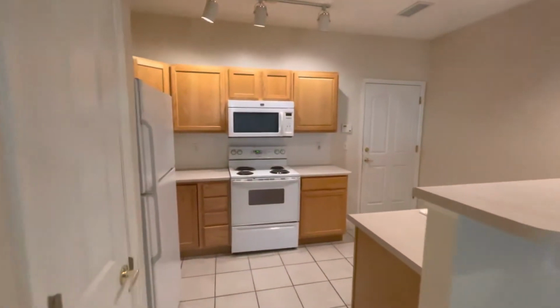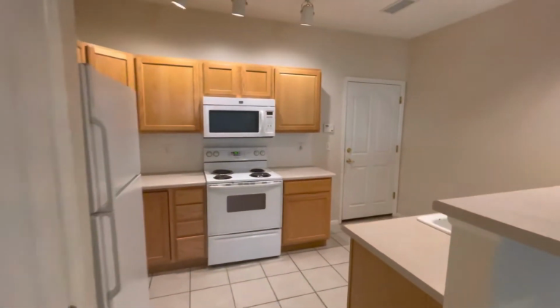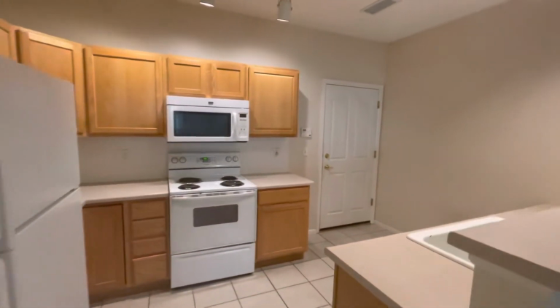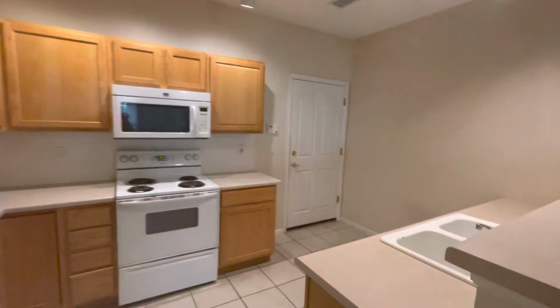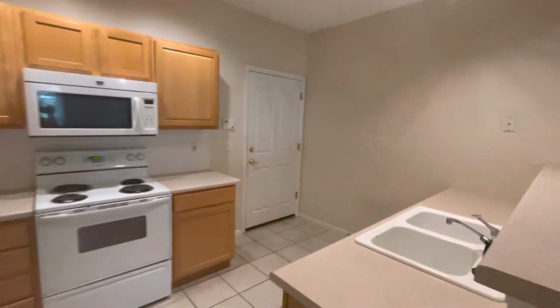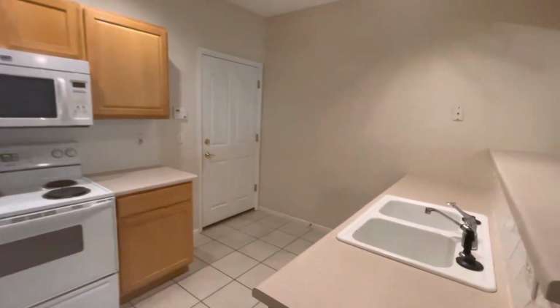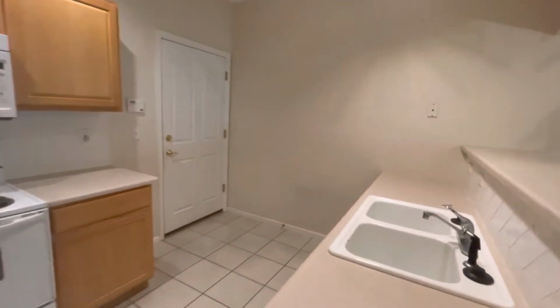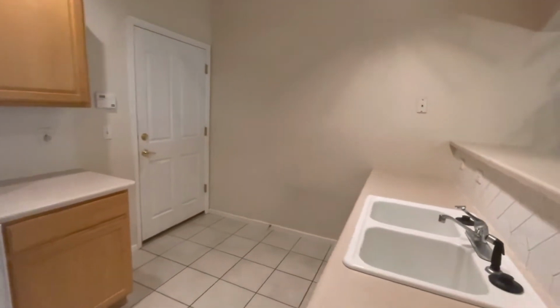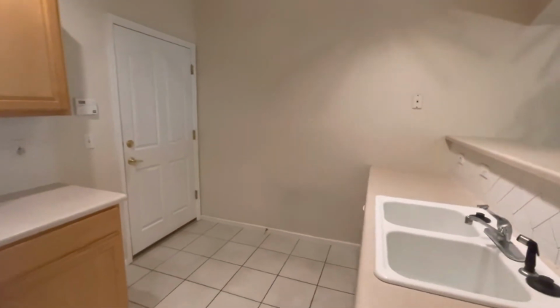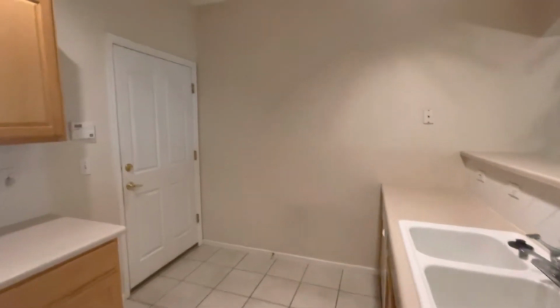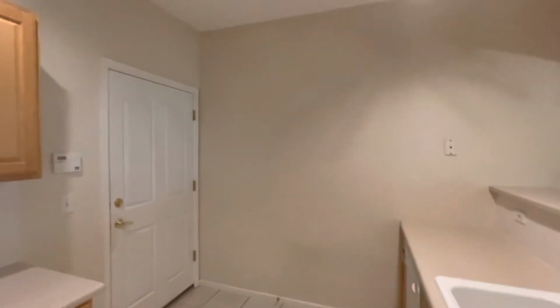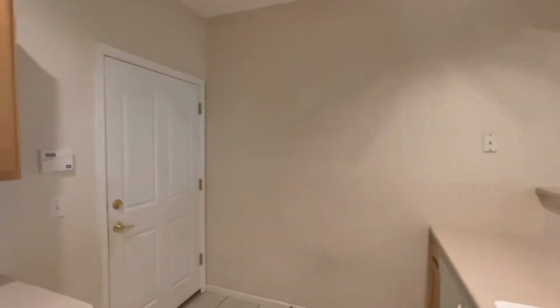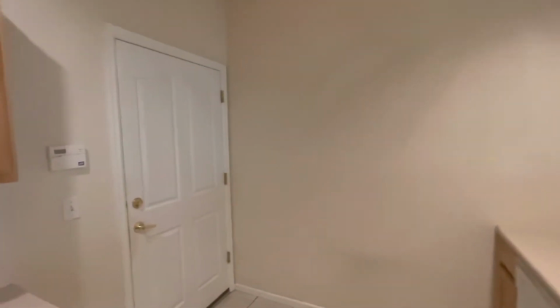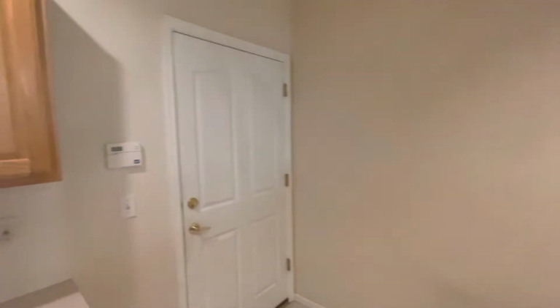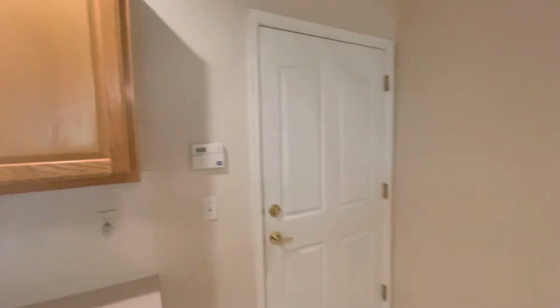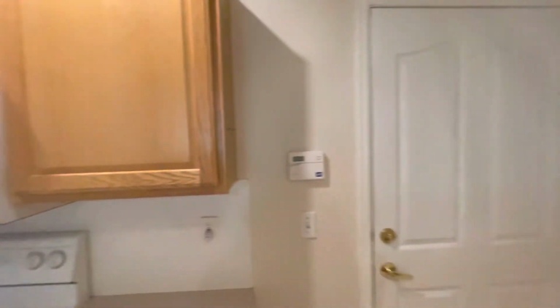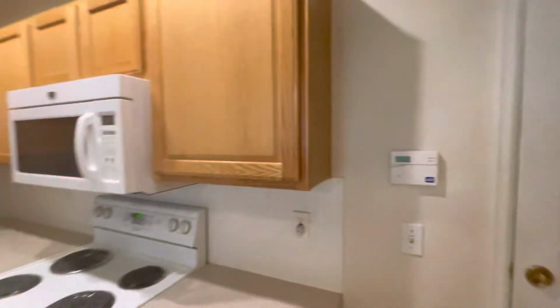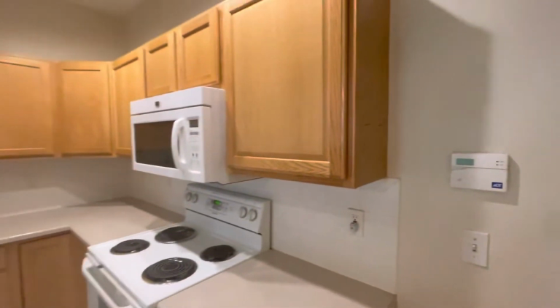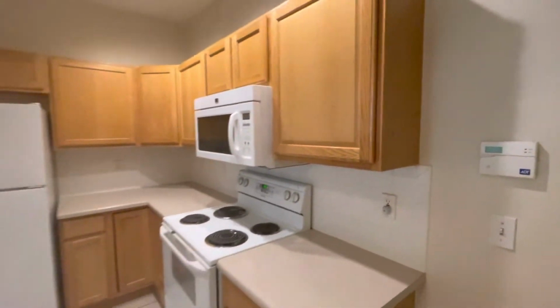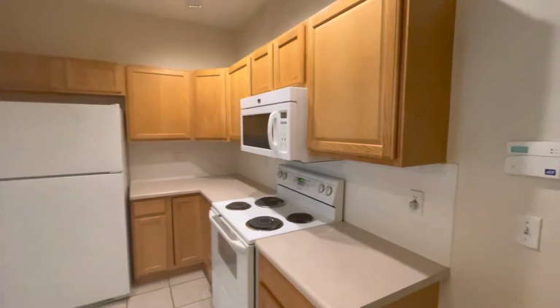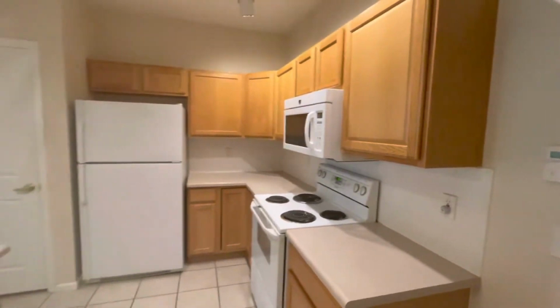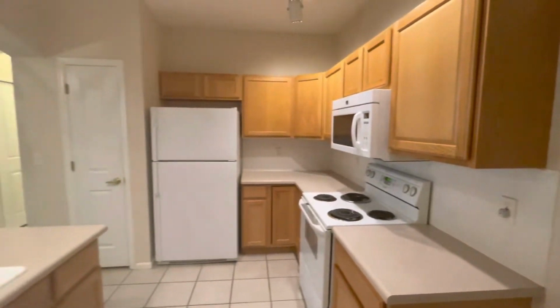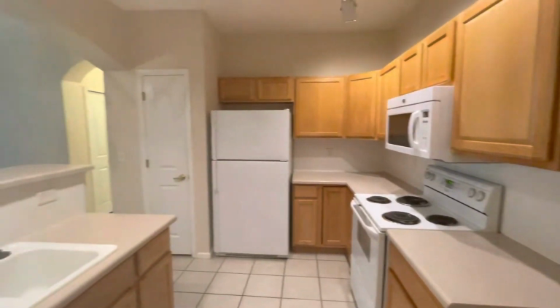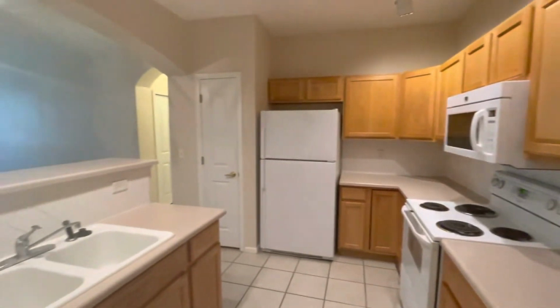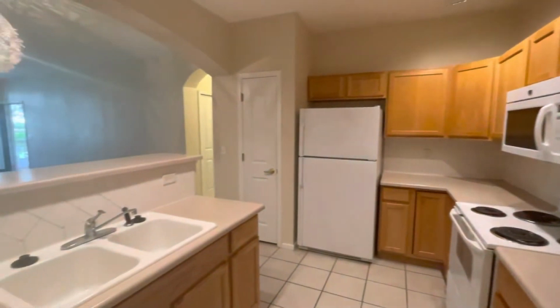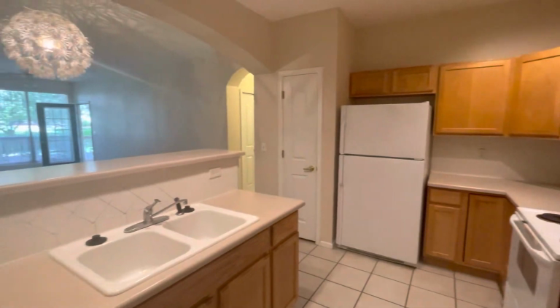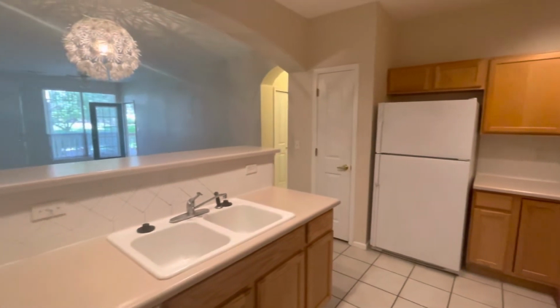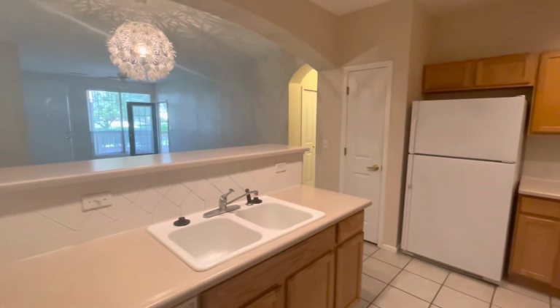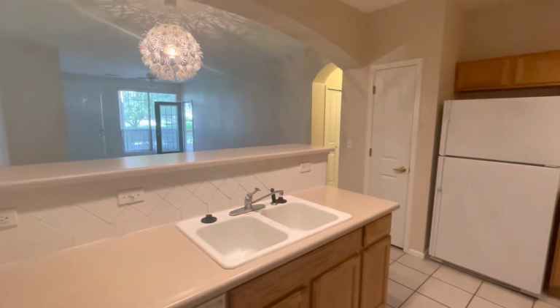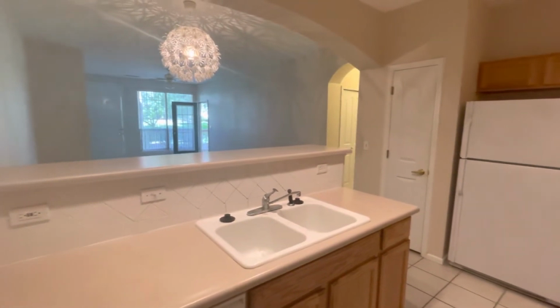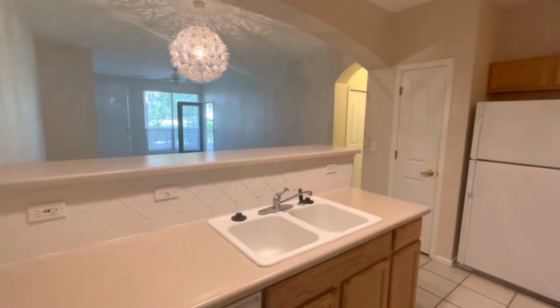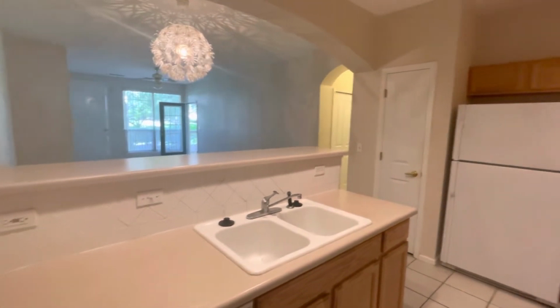Real wood oak cabinets, tile flooring, two-tone paint, pantry area, and tile backsplash.